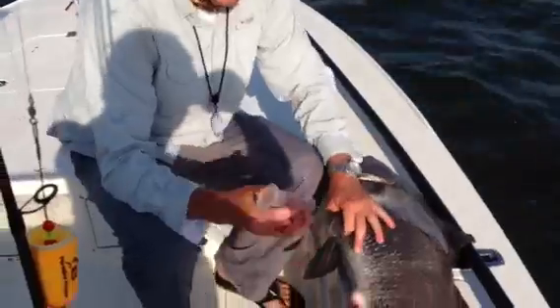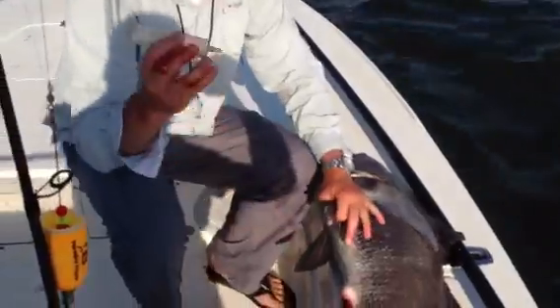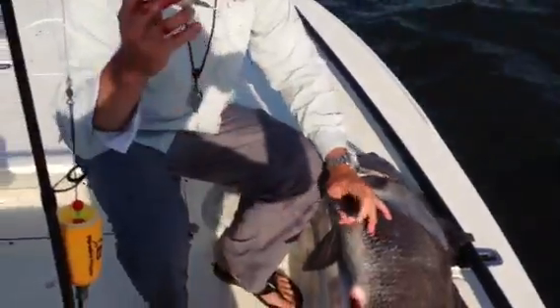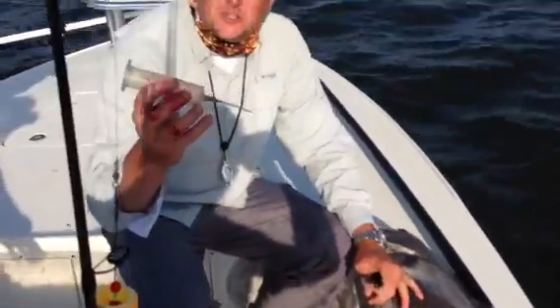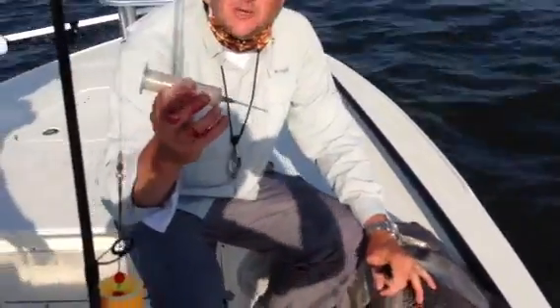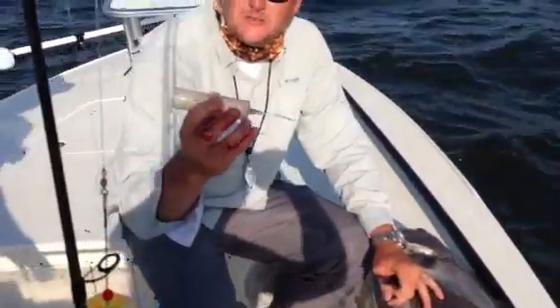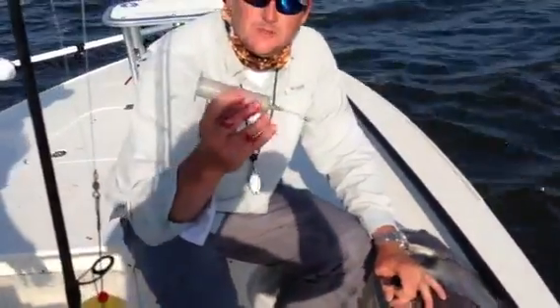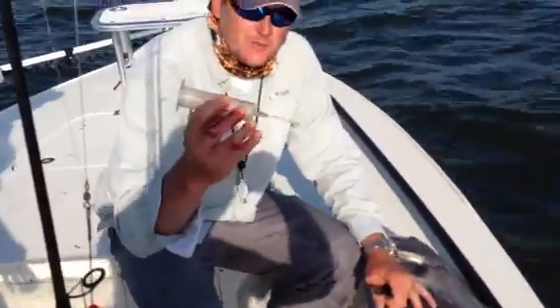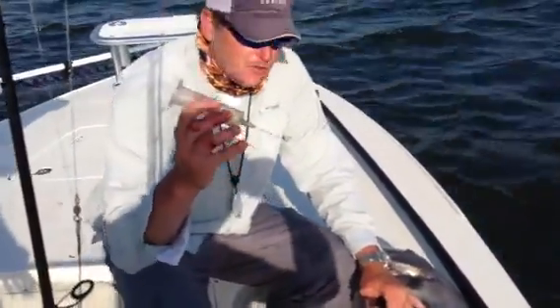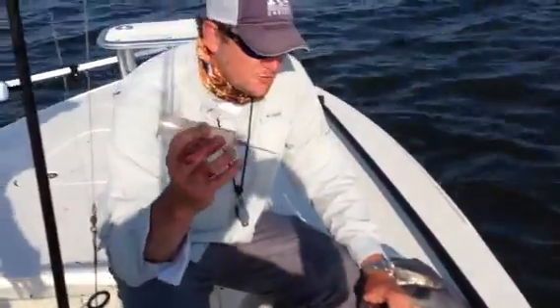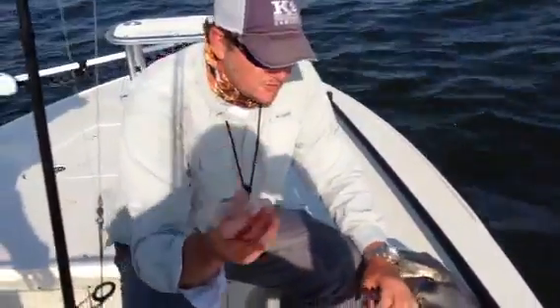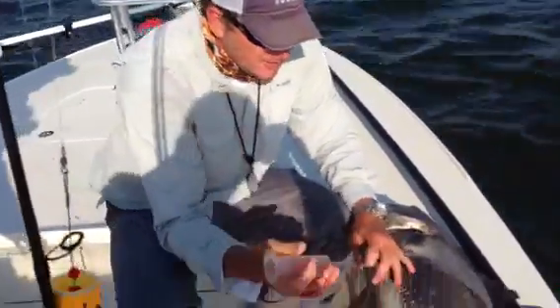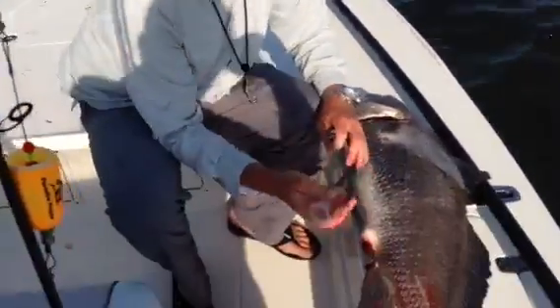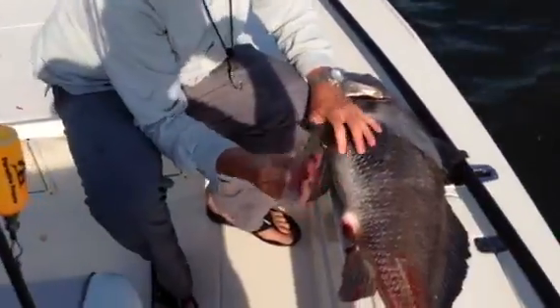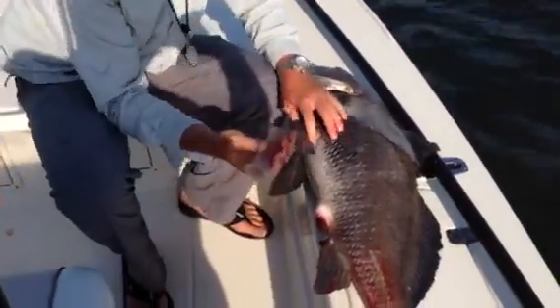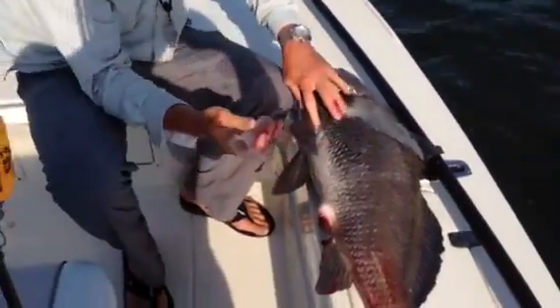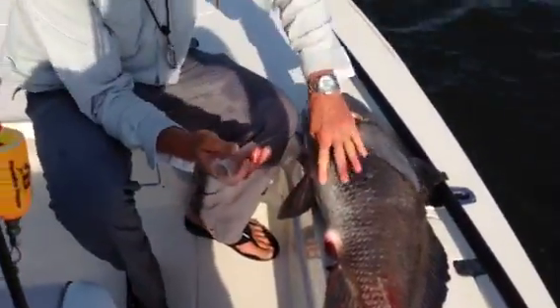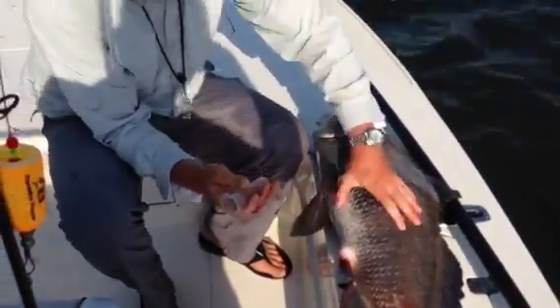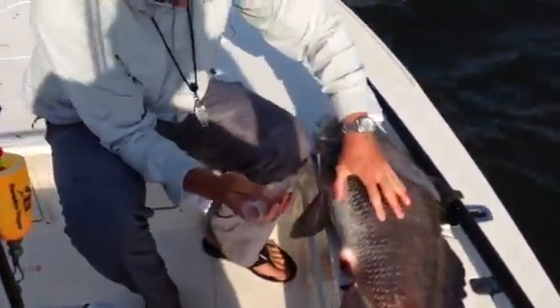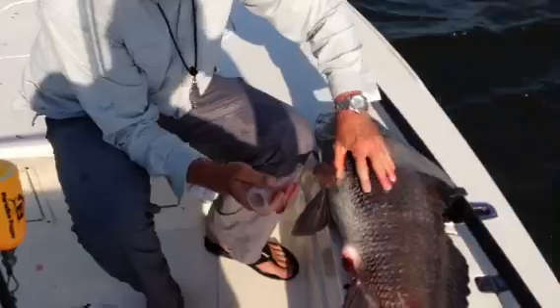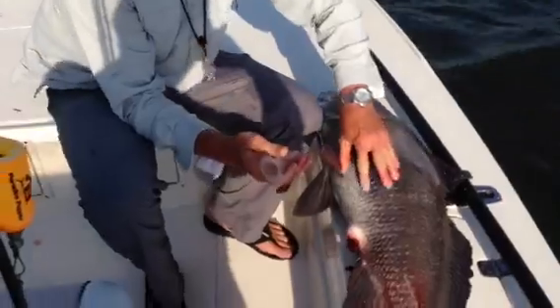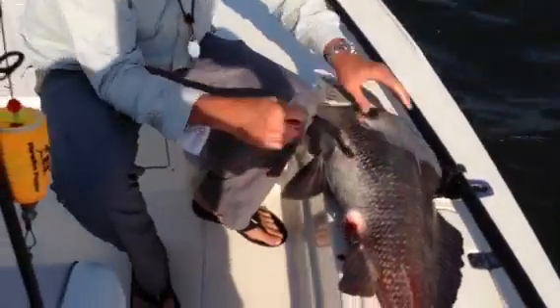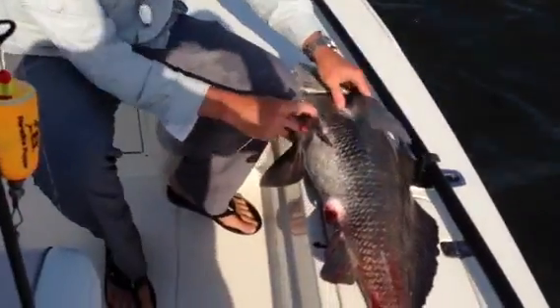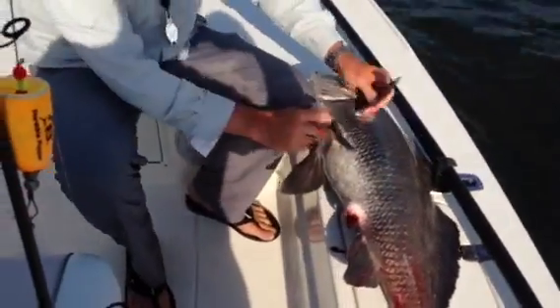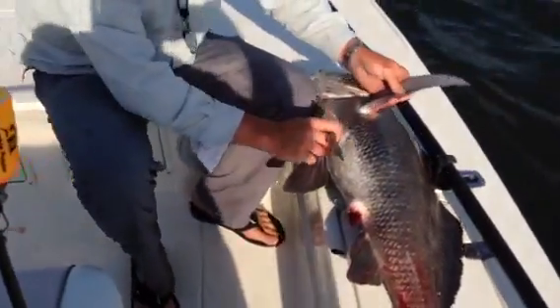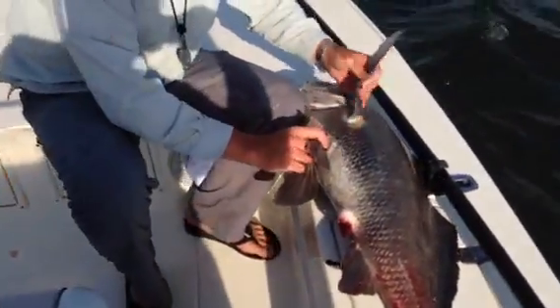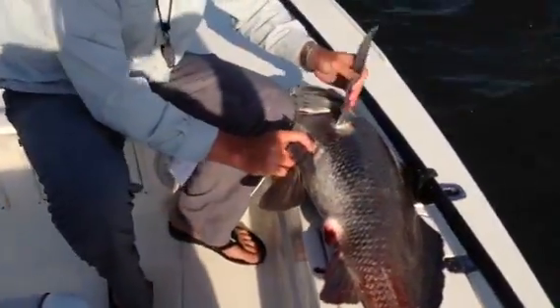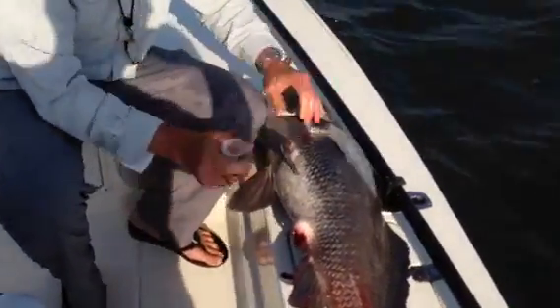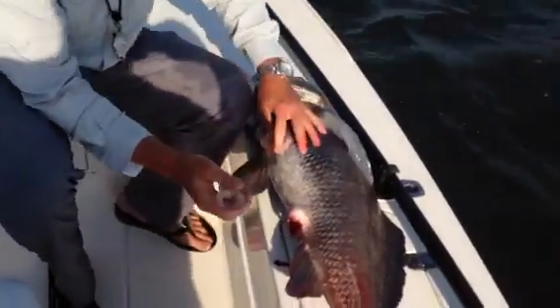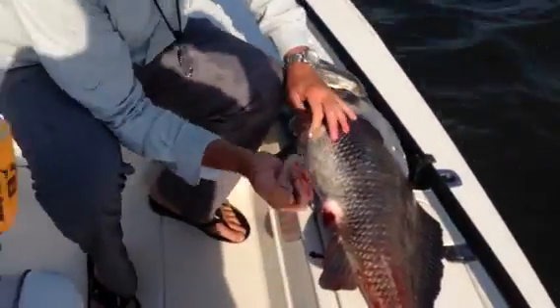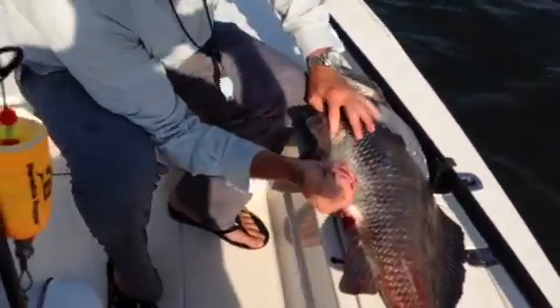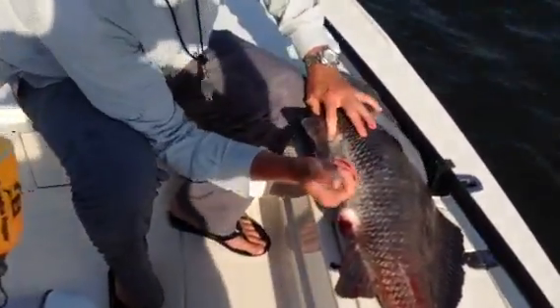This is a $2 turkey baster from the grocery store. You want to take this turkey baster and find a bulge right here between the pec fin and the caudal fin.